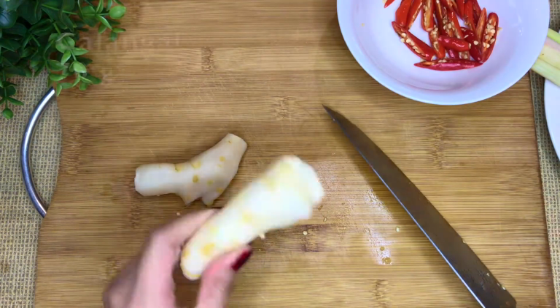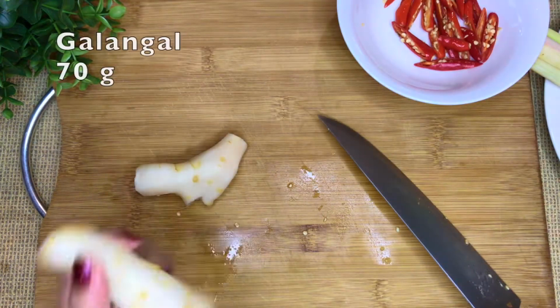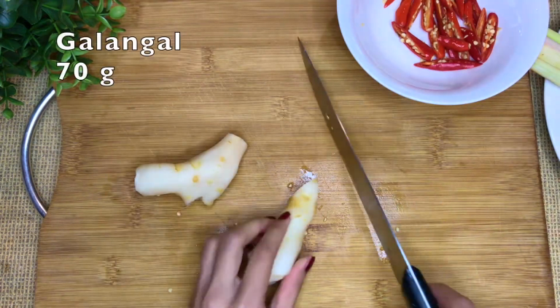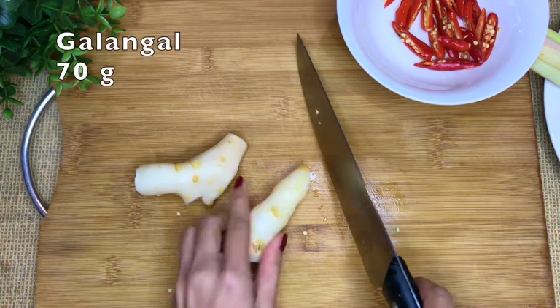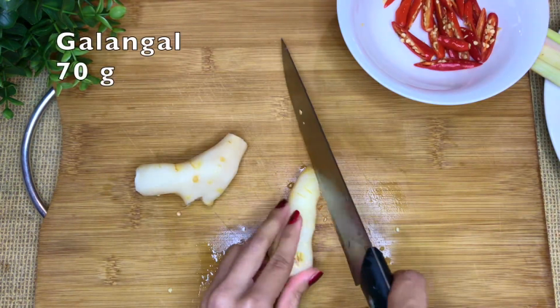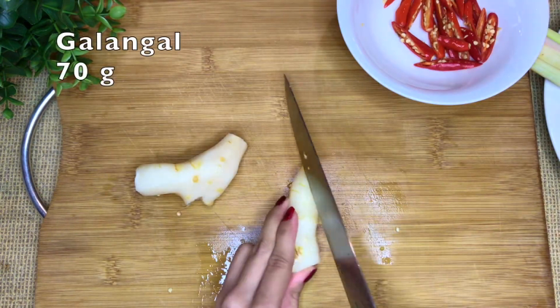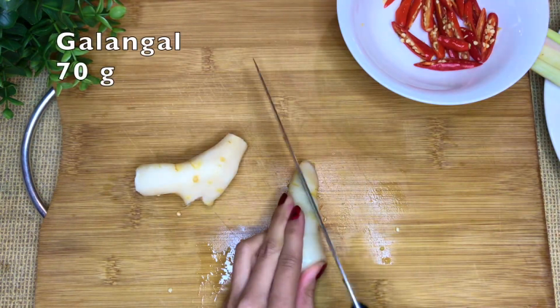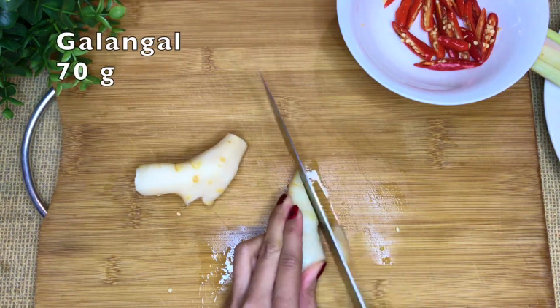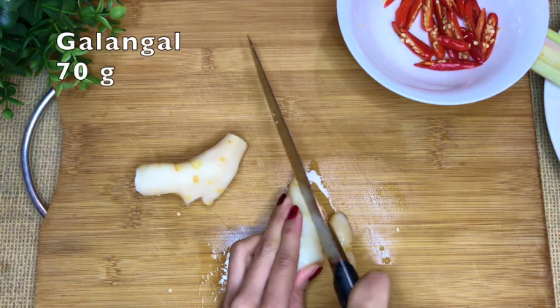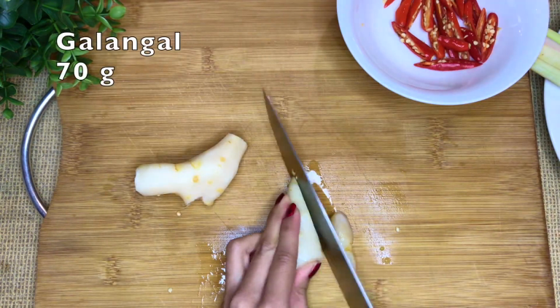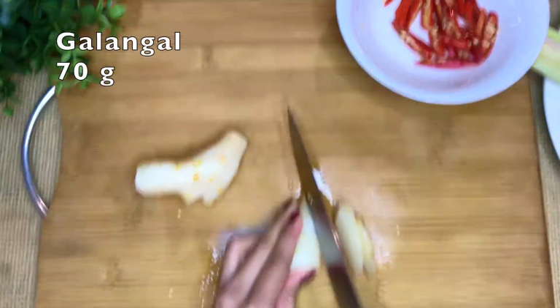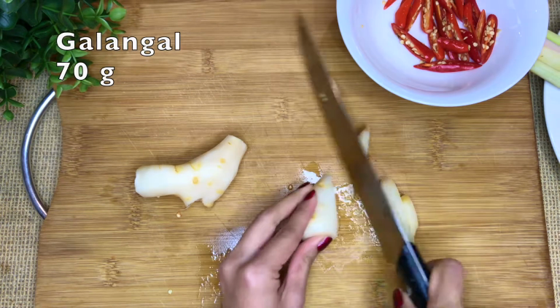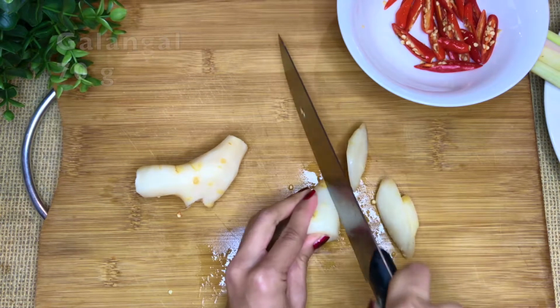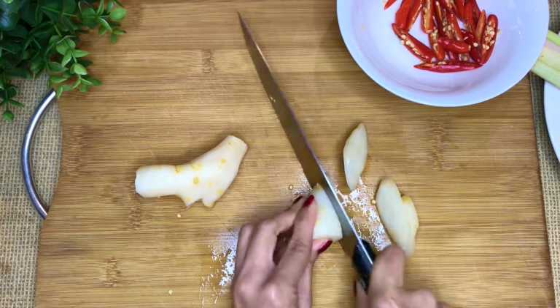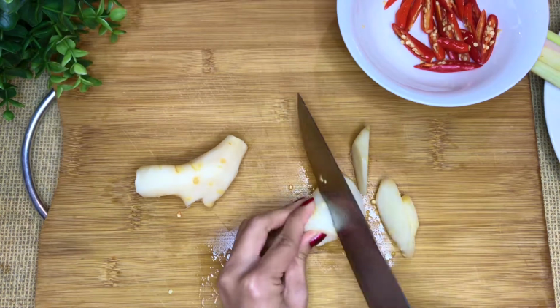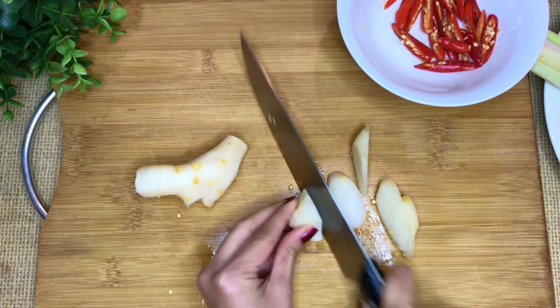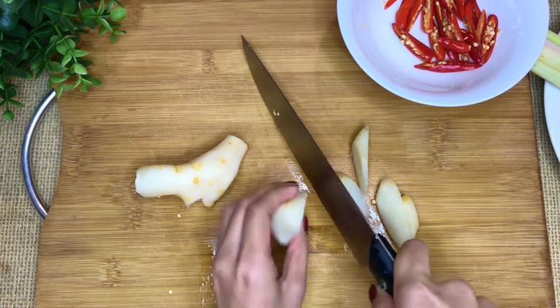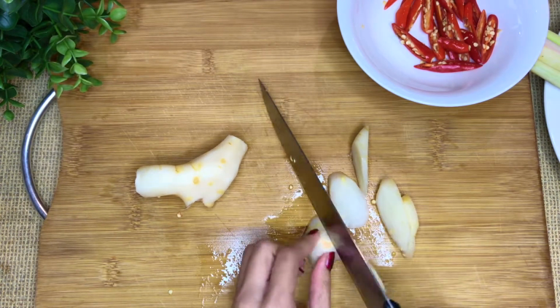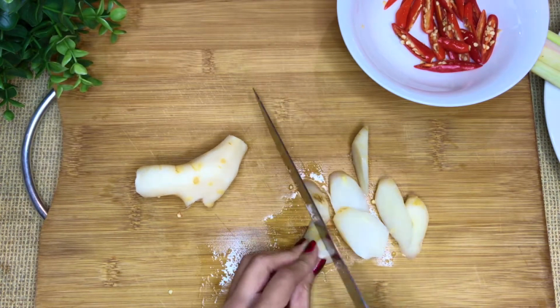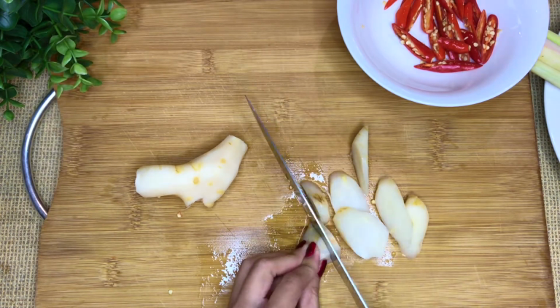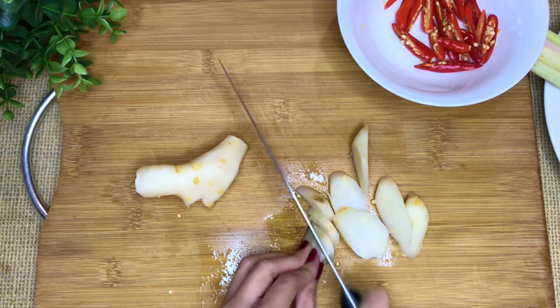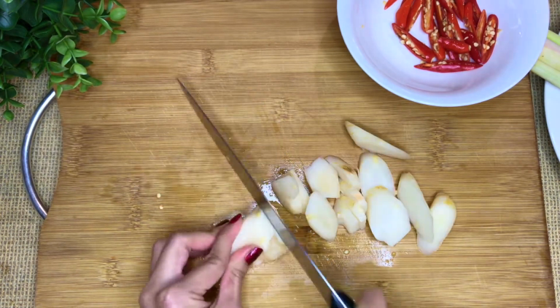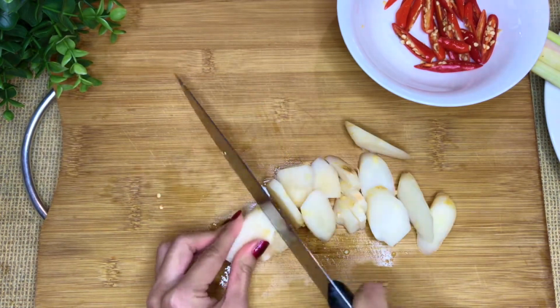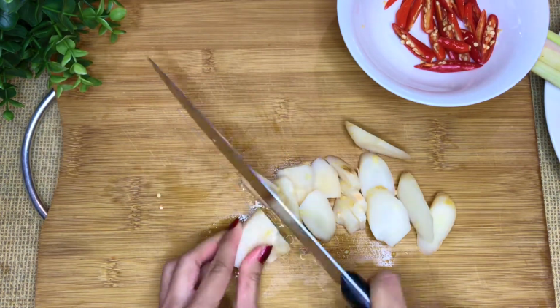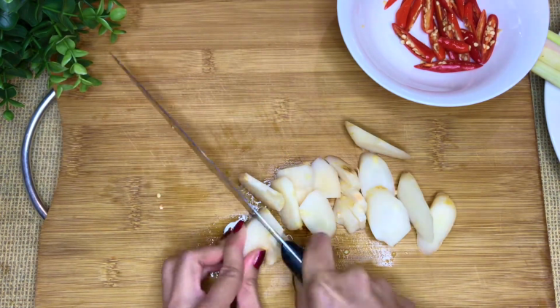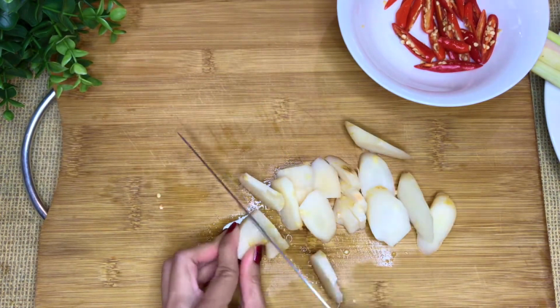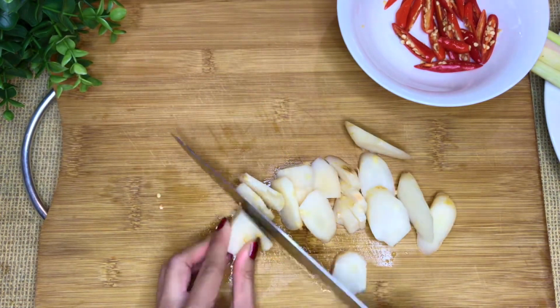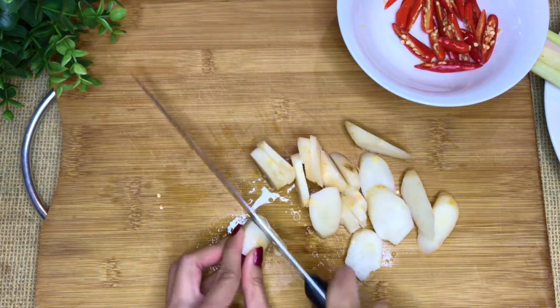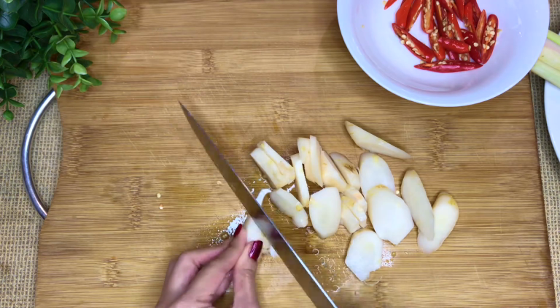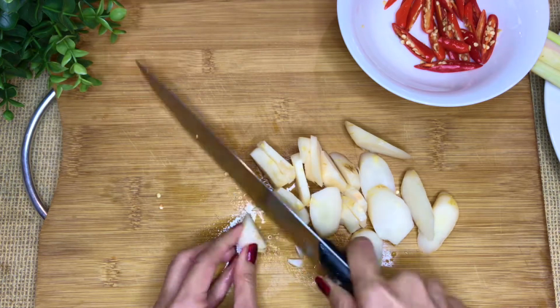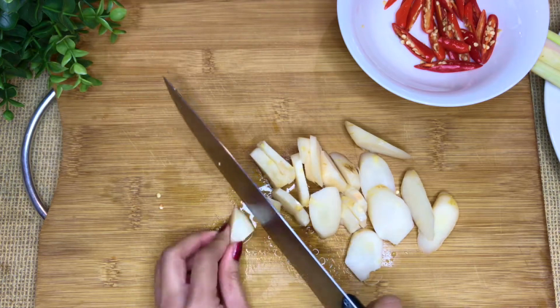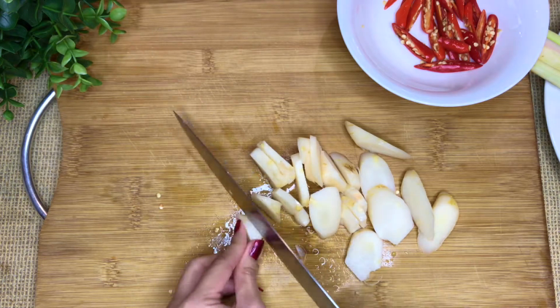Here comes the star of the dish — galangal. That's why we call it Tom Ka Gai, because 'Ka' means galangal in Thai, 'Tom' means soup, and 'Gai' means chicken.